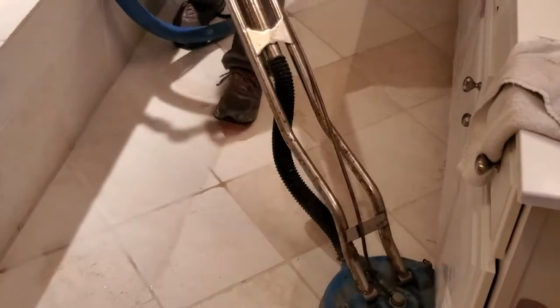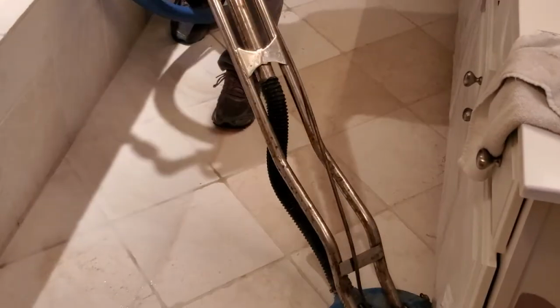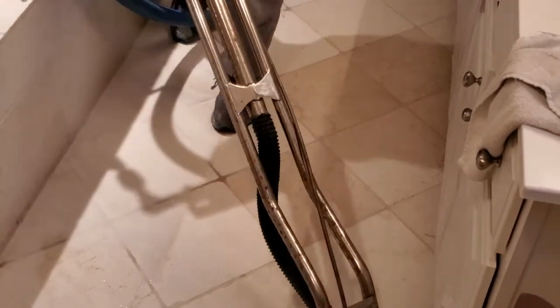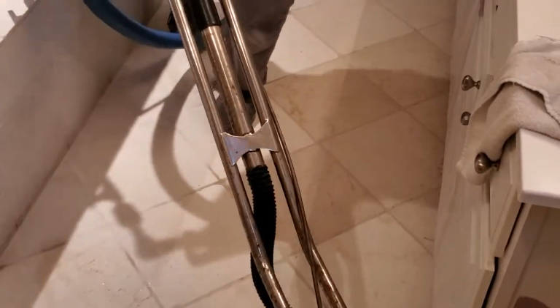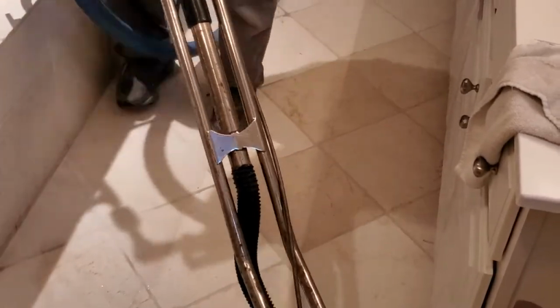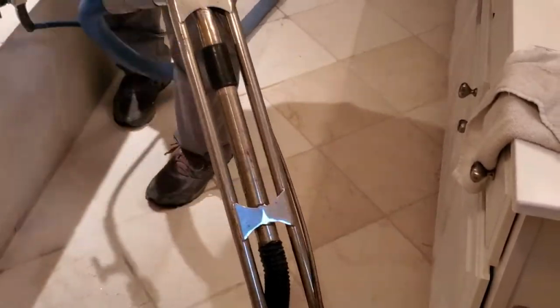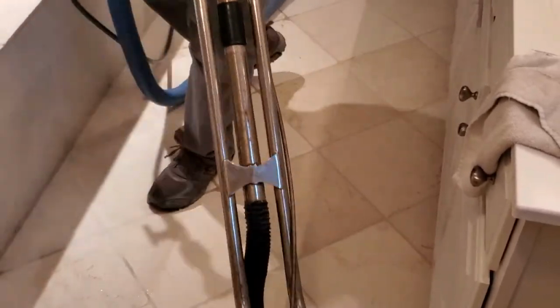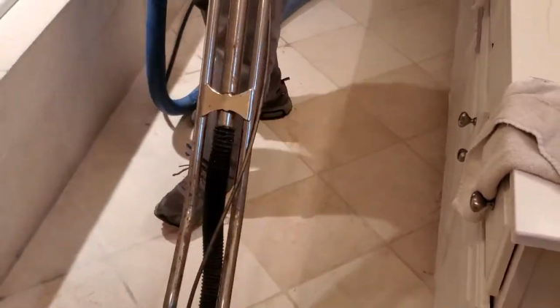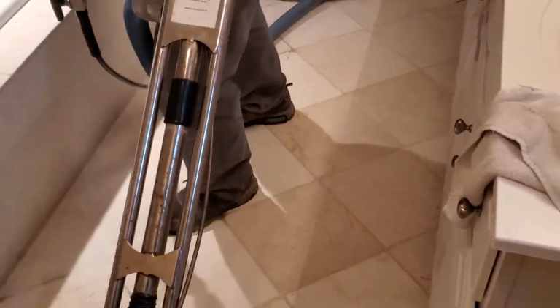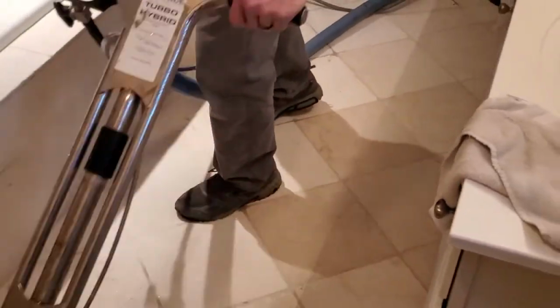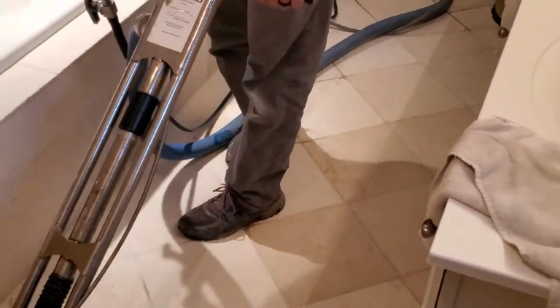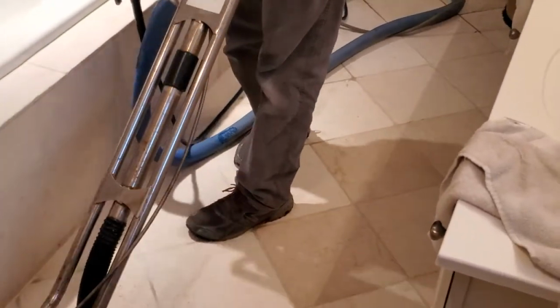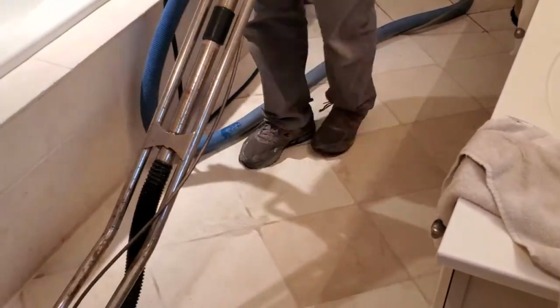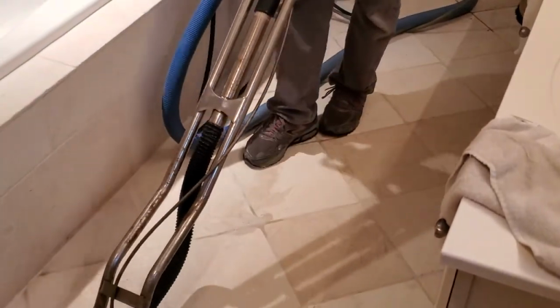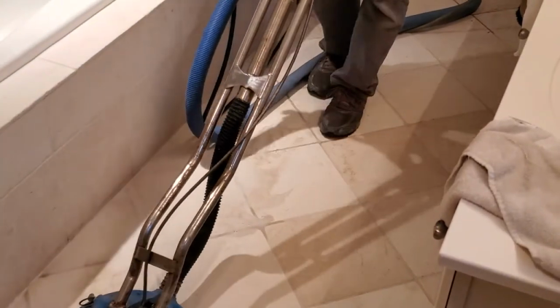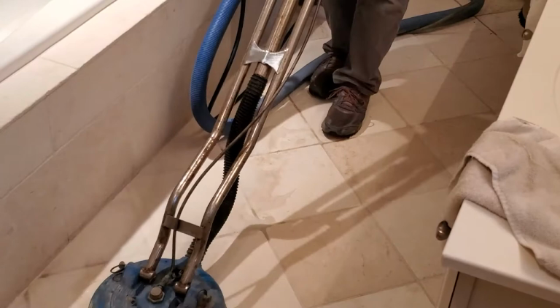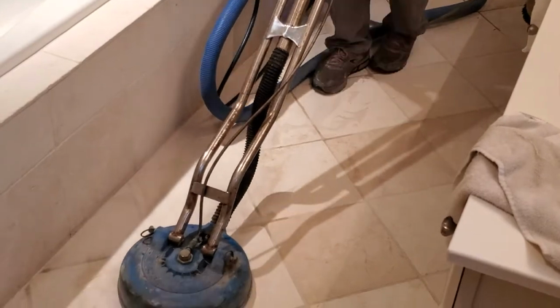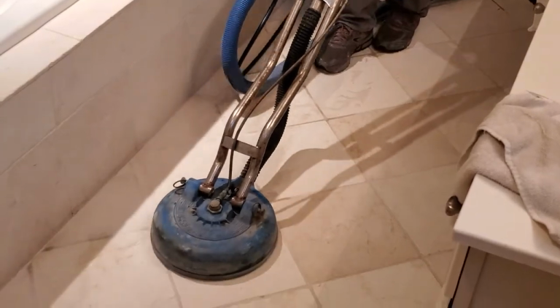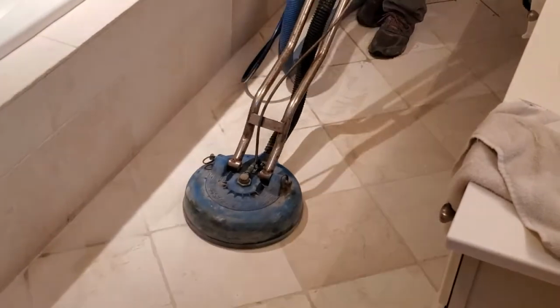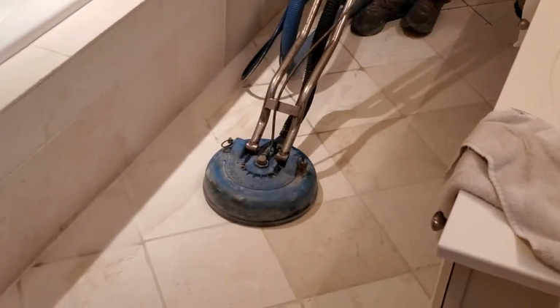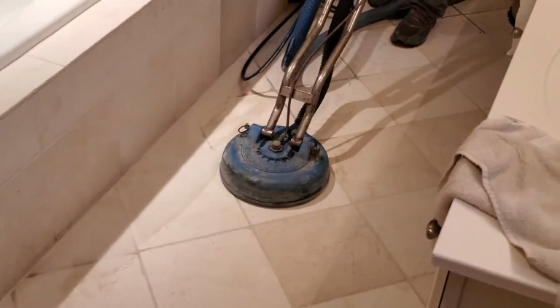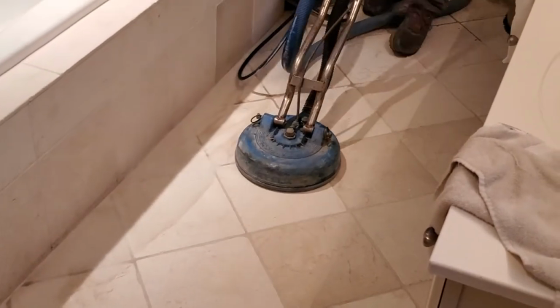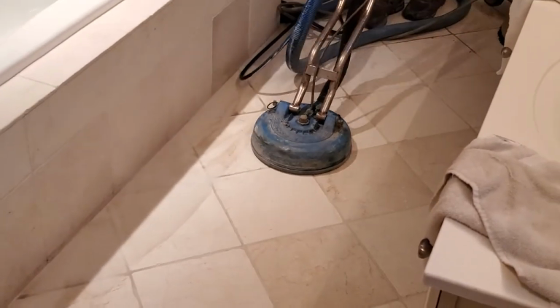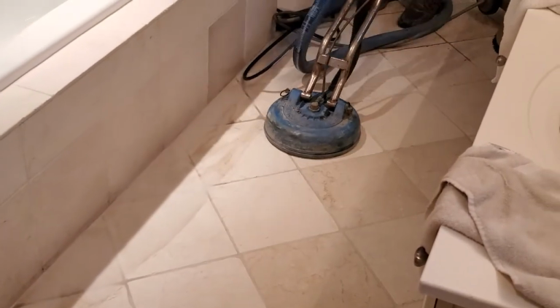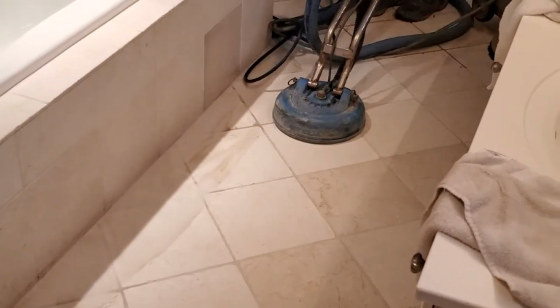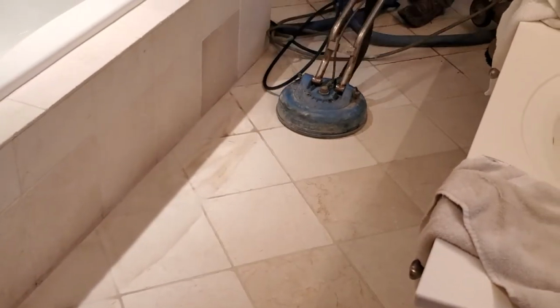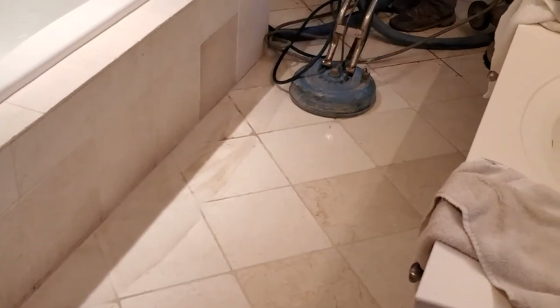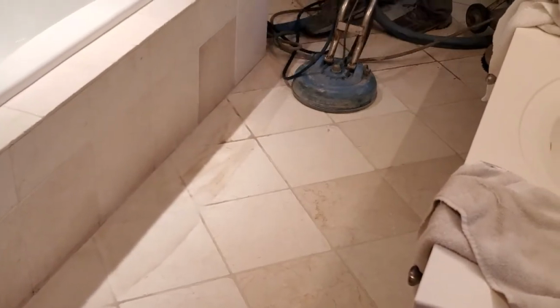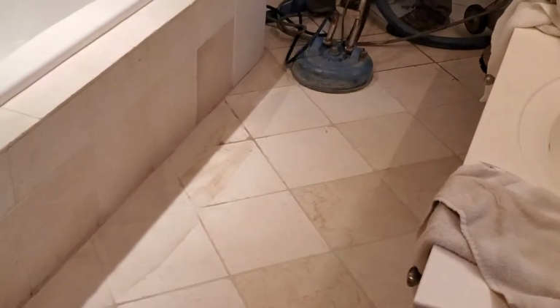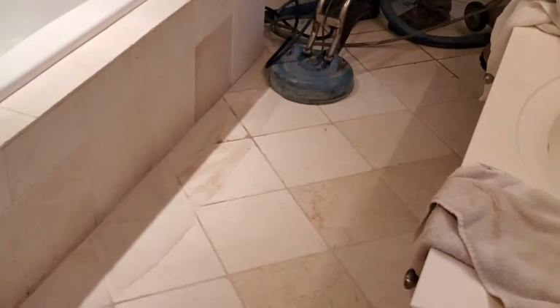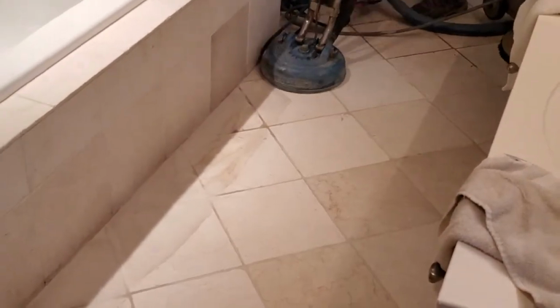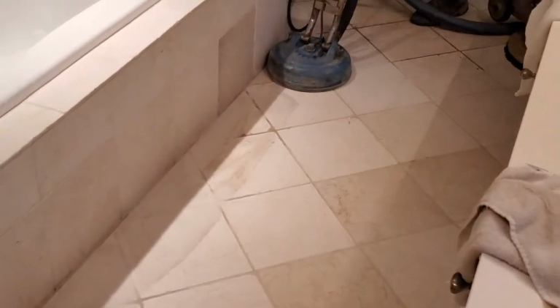If you can't get your hands on one of these high-pressure steam units, just use a wet vac with a long handle wand and a squeegee attachment.